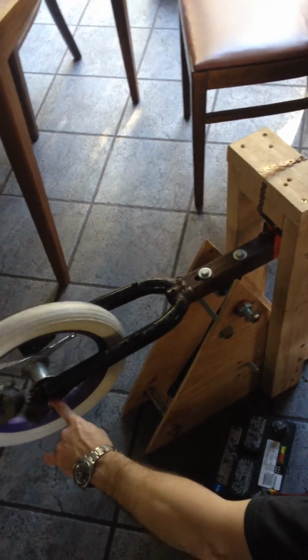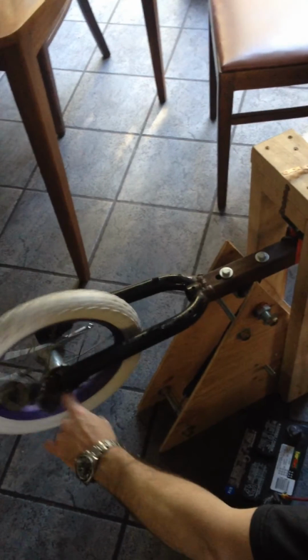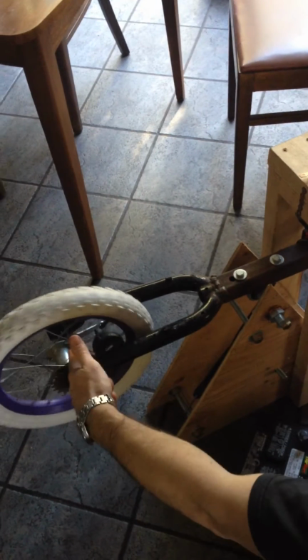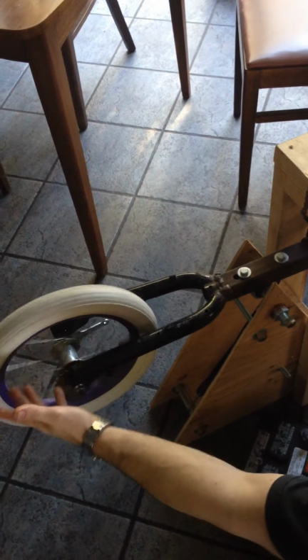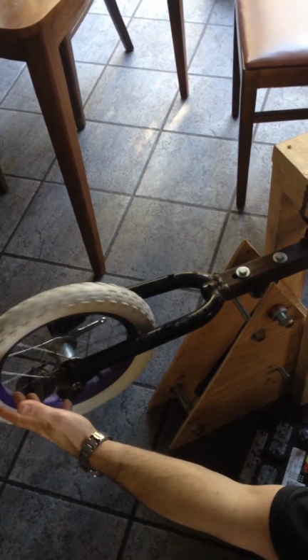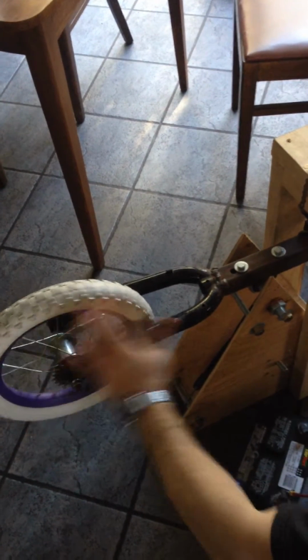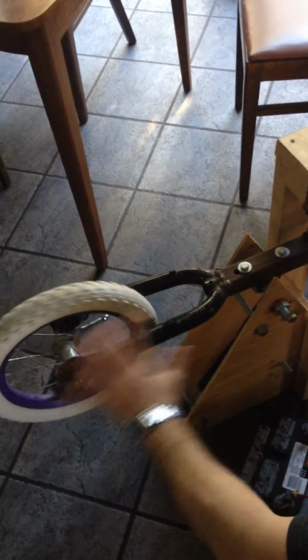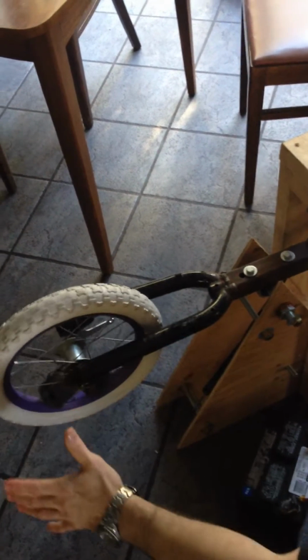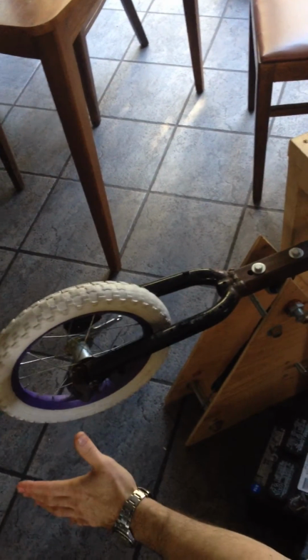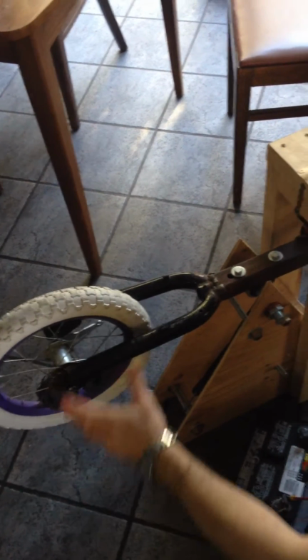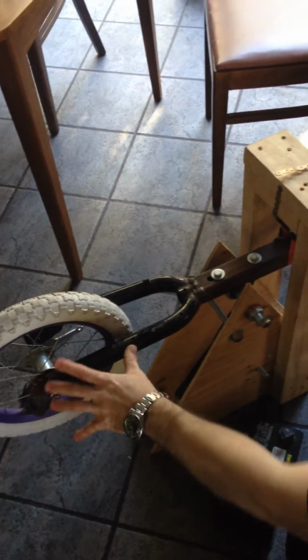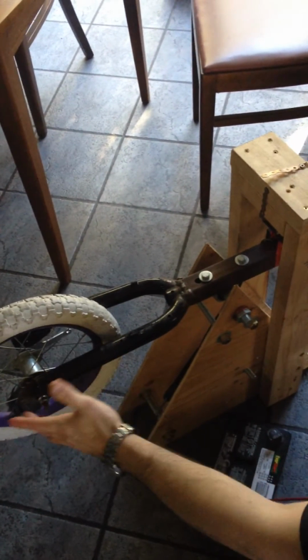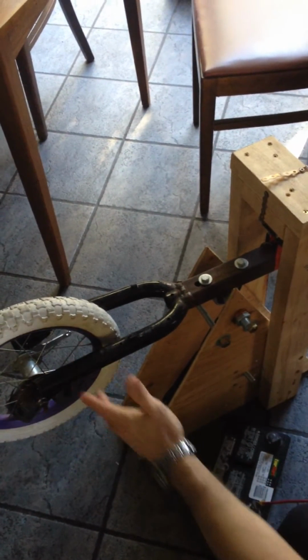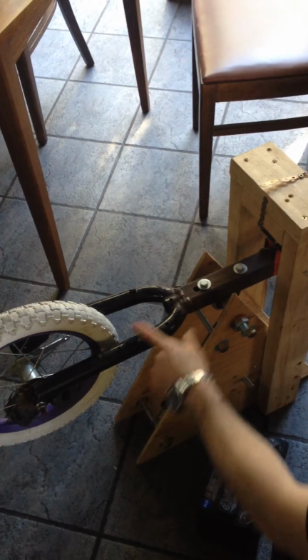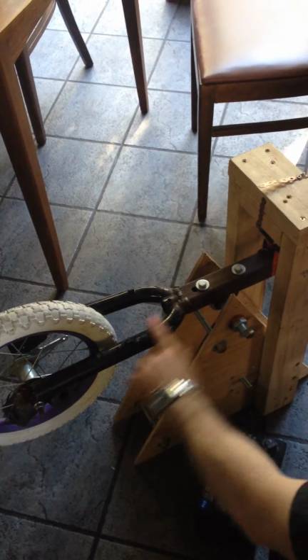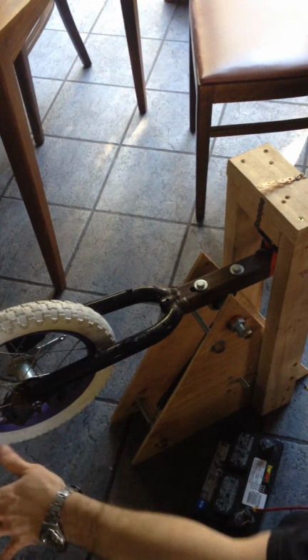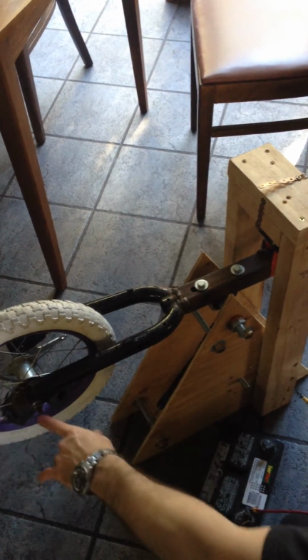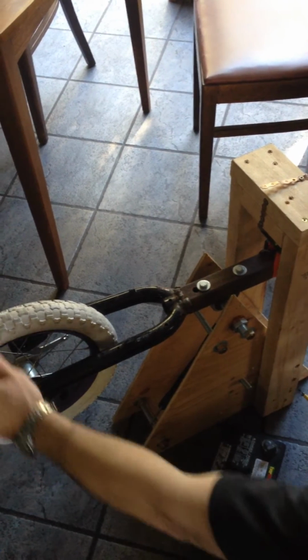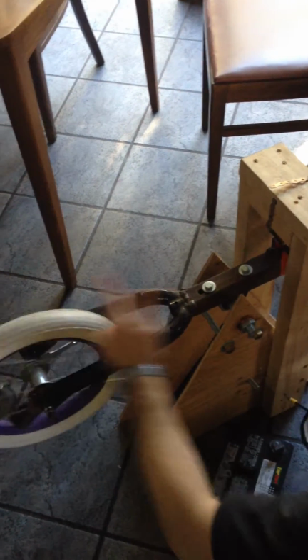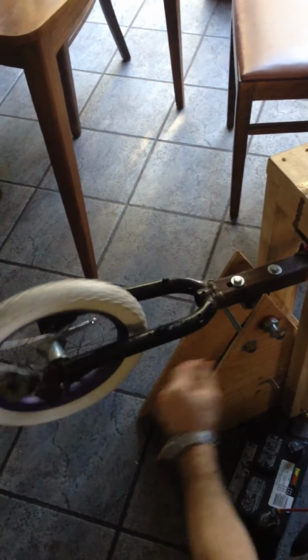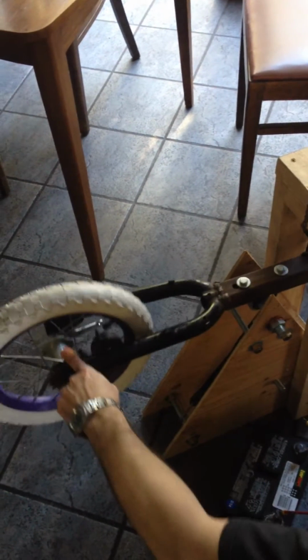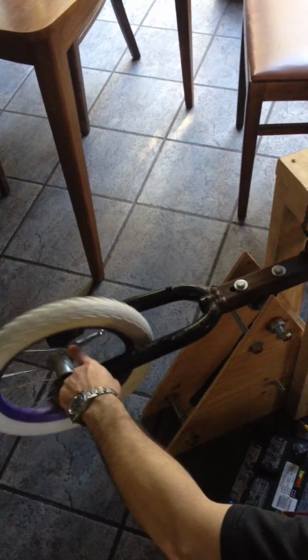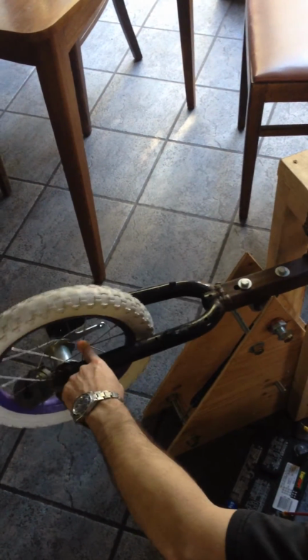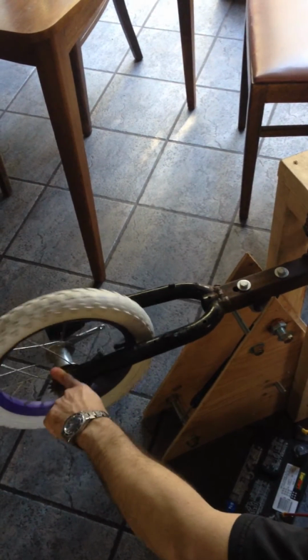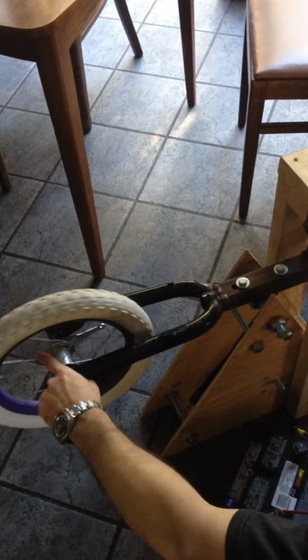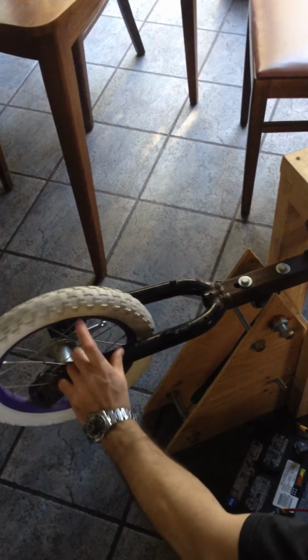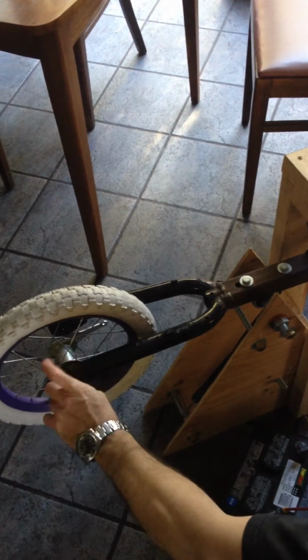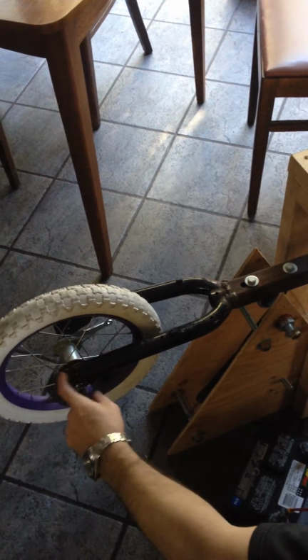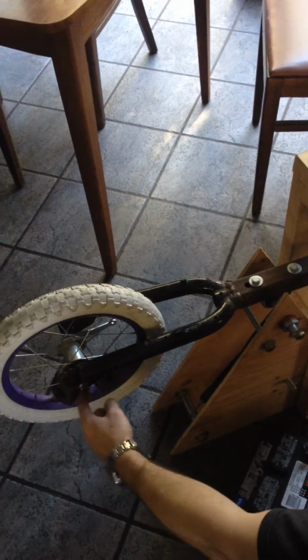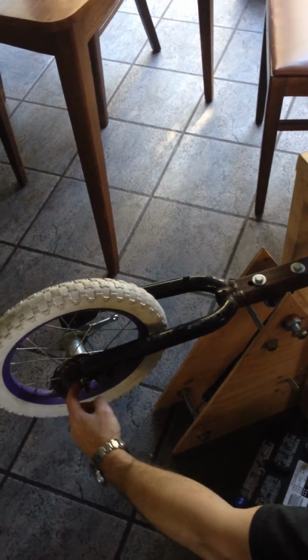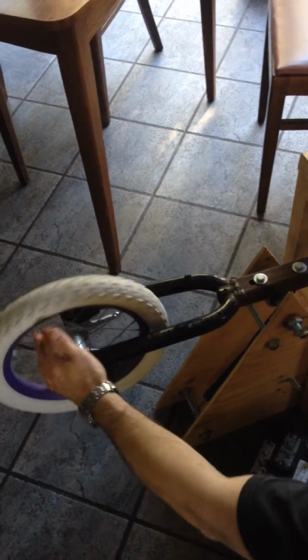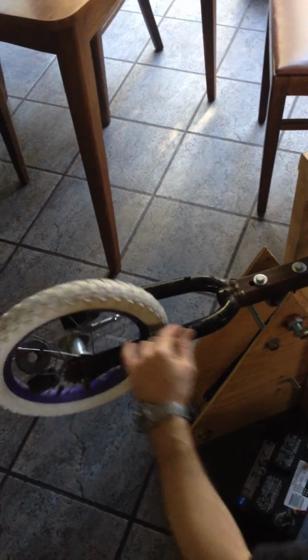Now, this is a seized bearing — this is all garbage. Nothing here was bought for any purpose; this was all just solid junk. So there's a lot of resistance in the bearing here. It was actually seized and we had to spray WD-40 on it to get it even moving.